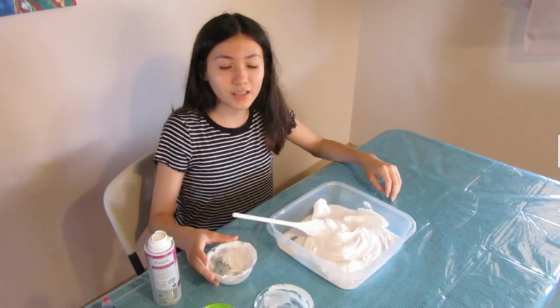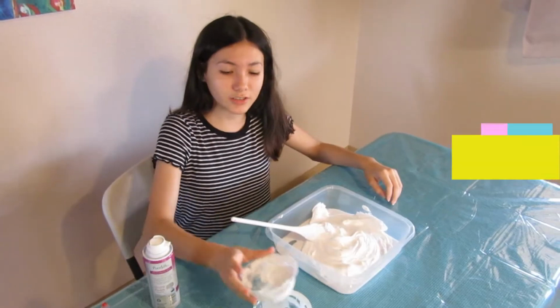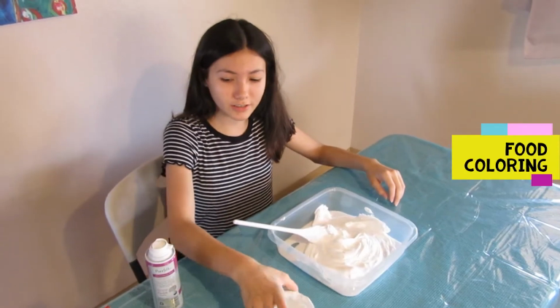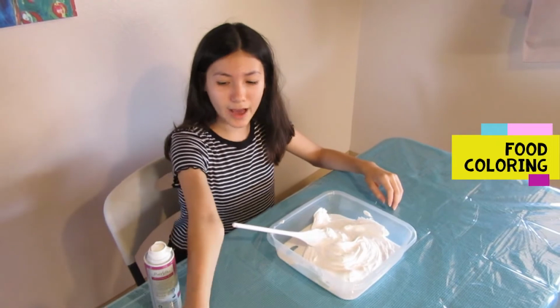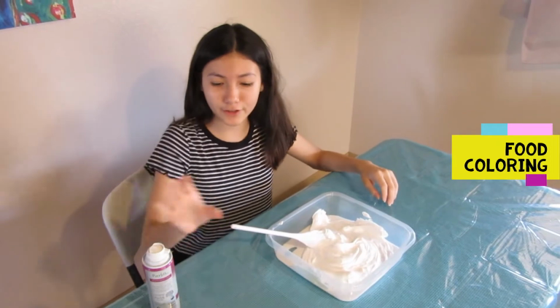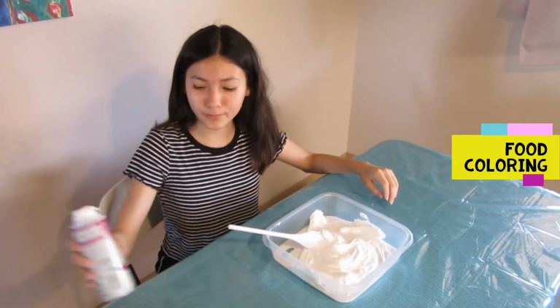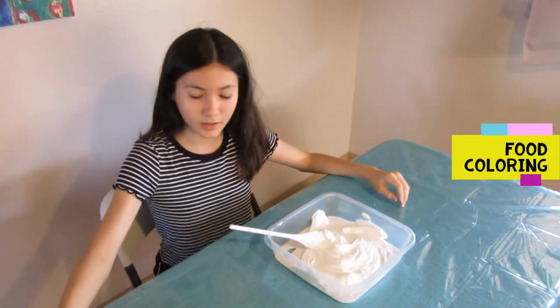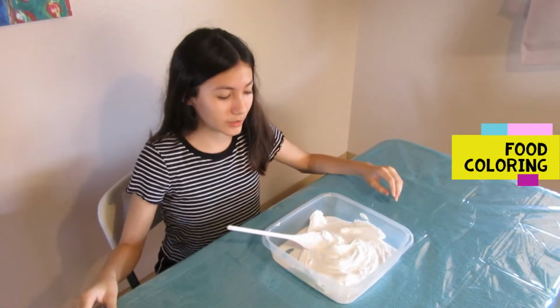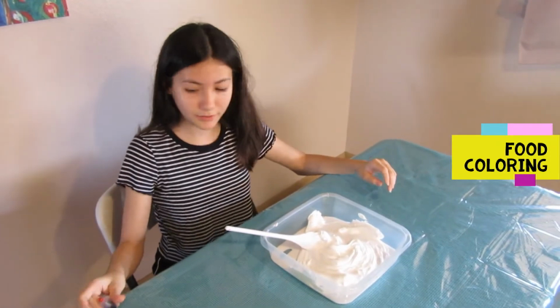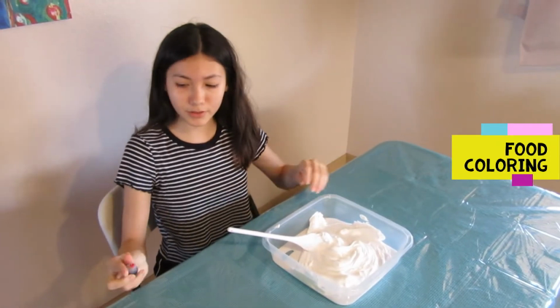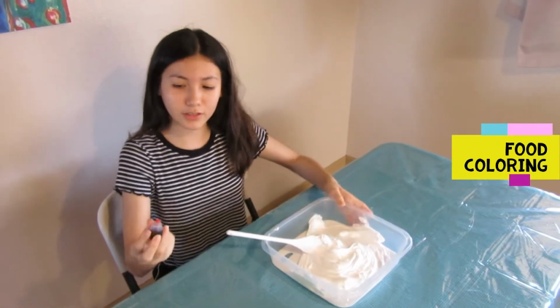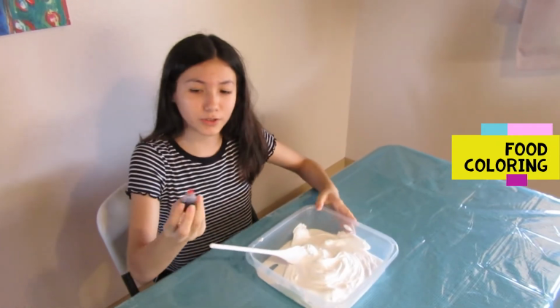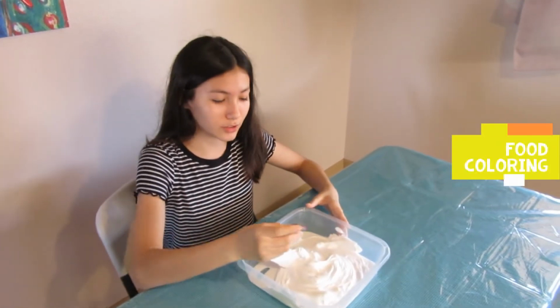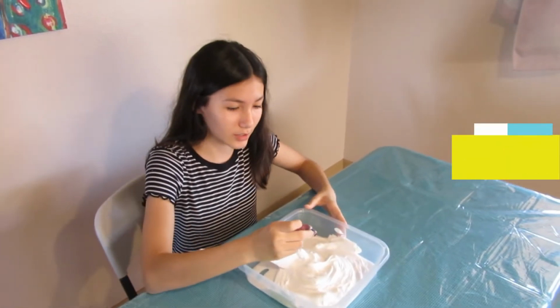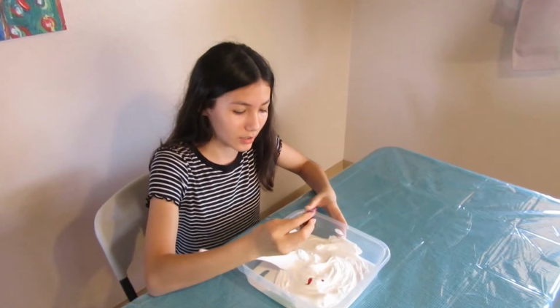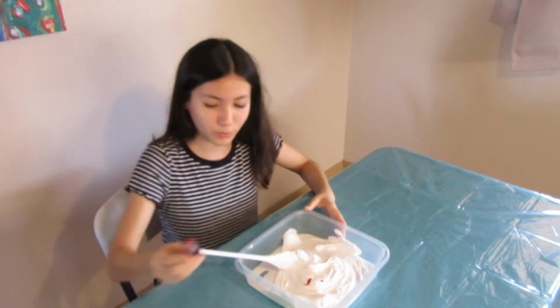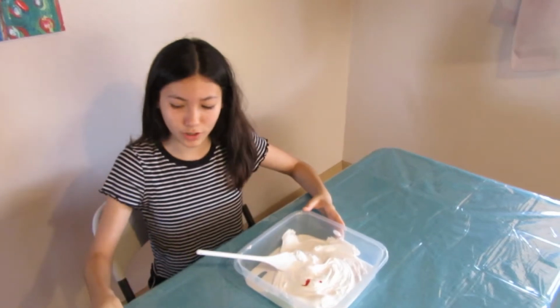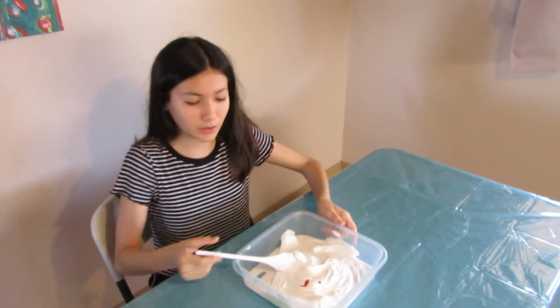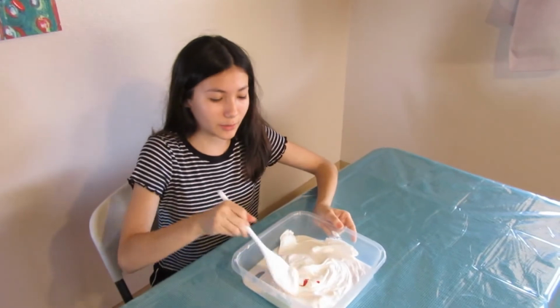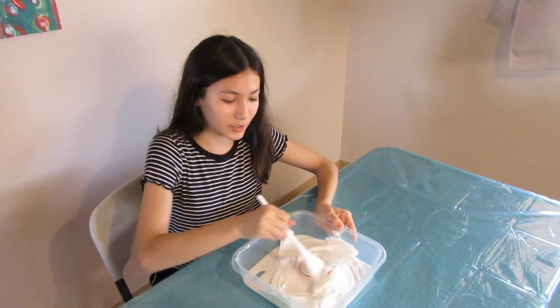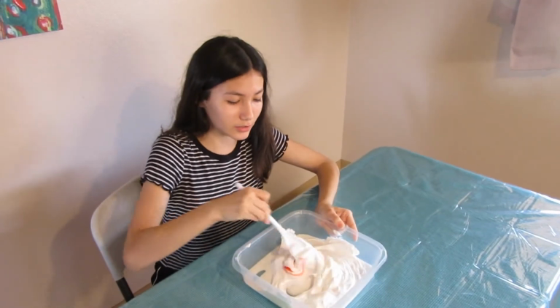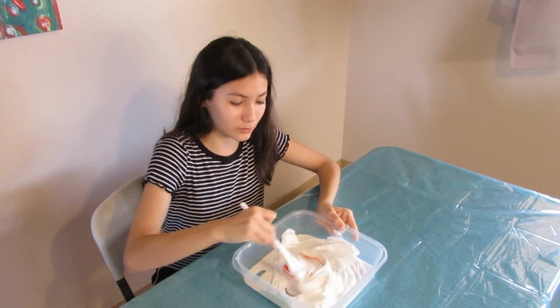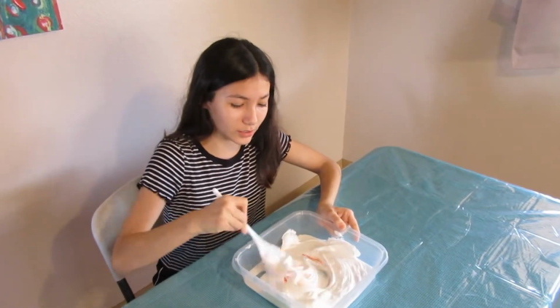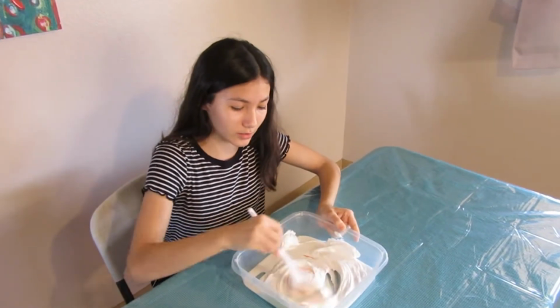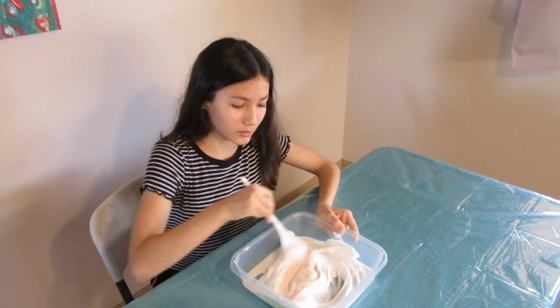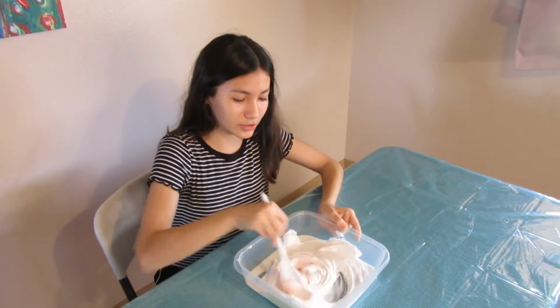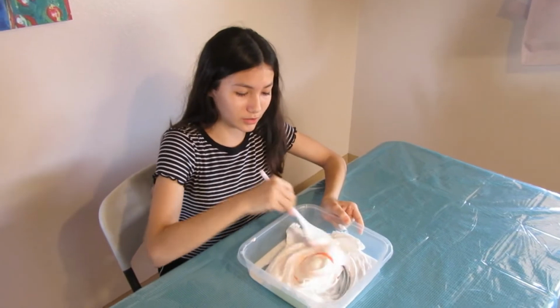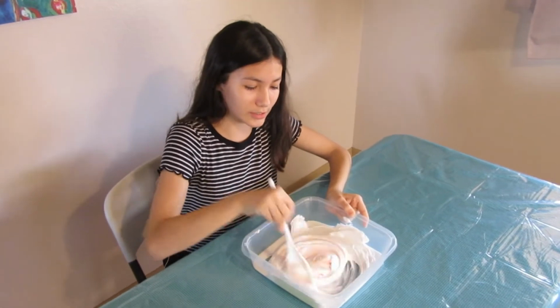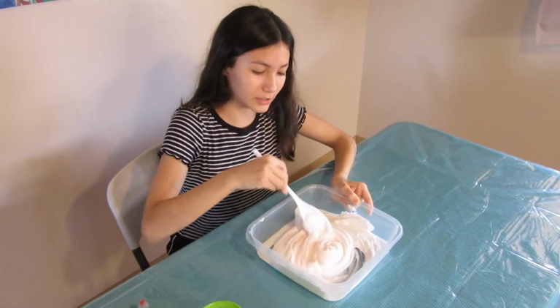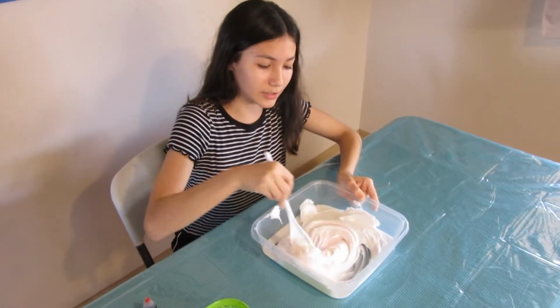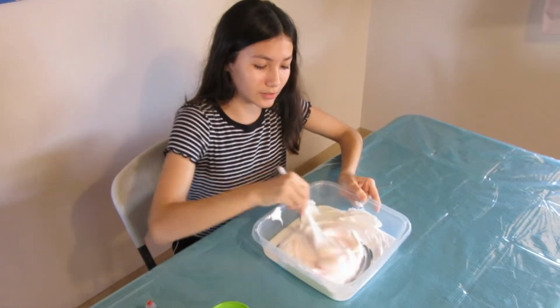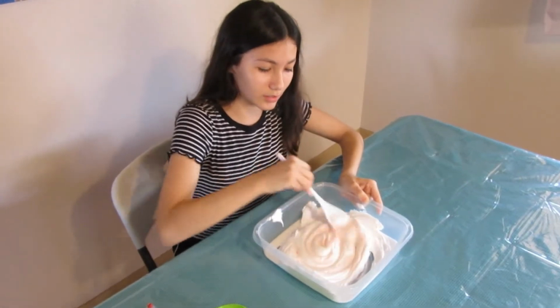The third step after putting in shaving cream, you need to put food coloring in. I'm going to put one drop because I want to get a pink color, not a red color. So now you just want to stir it in until you get your food coloring mixed in.